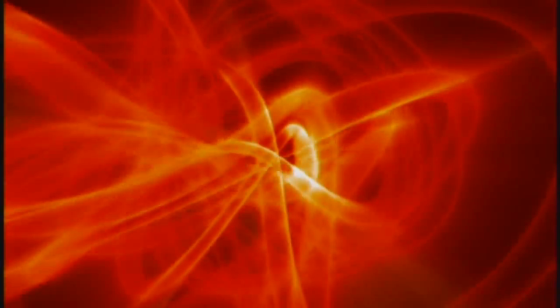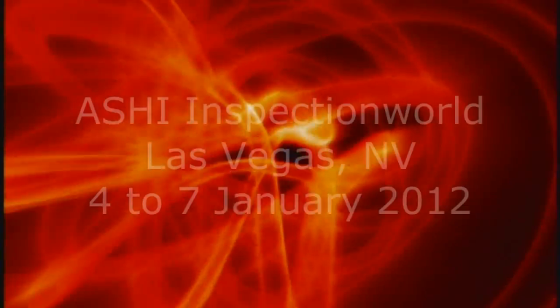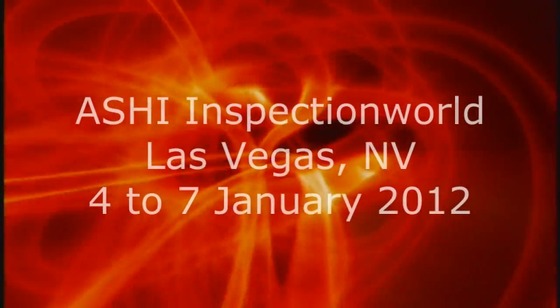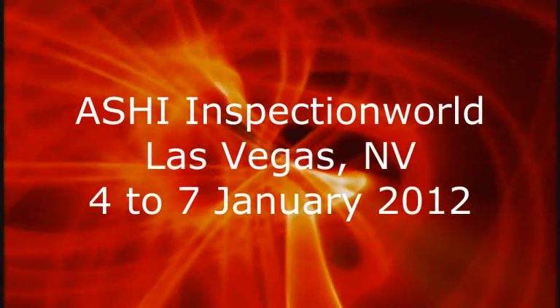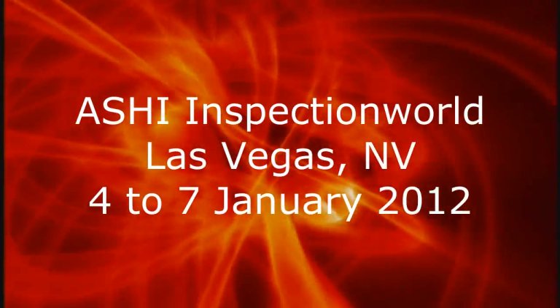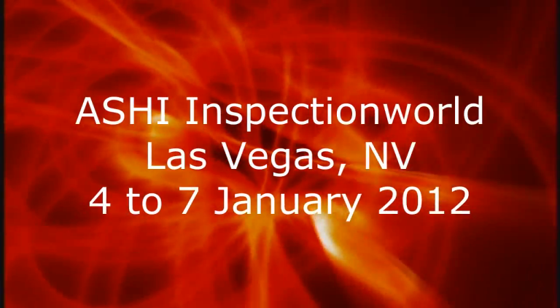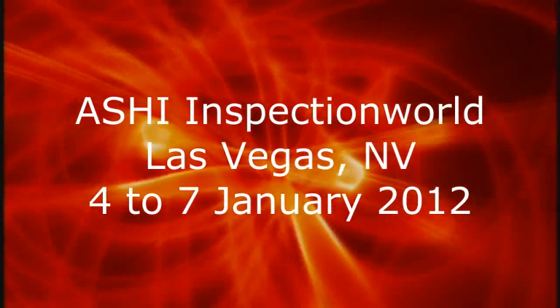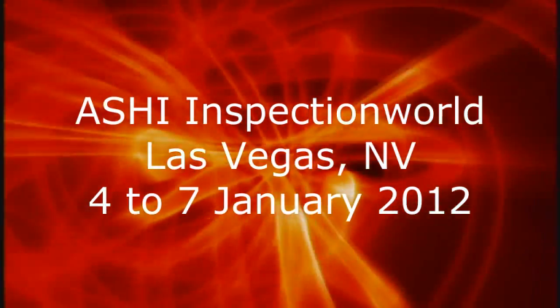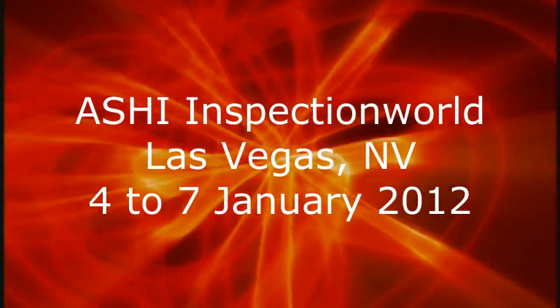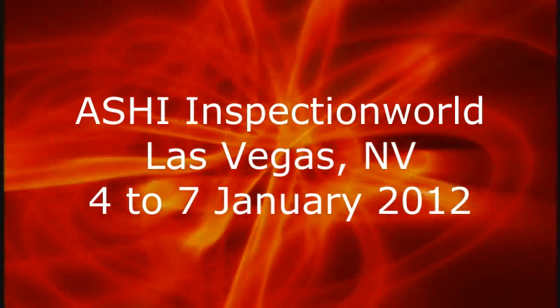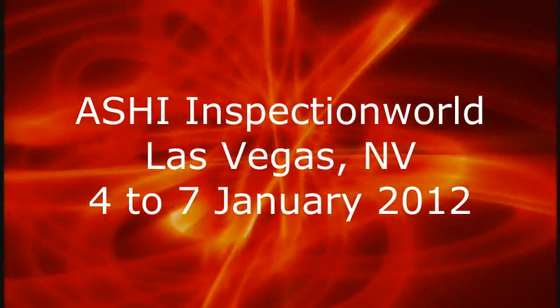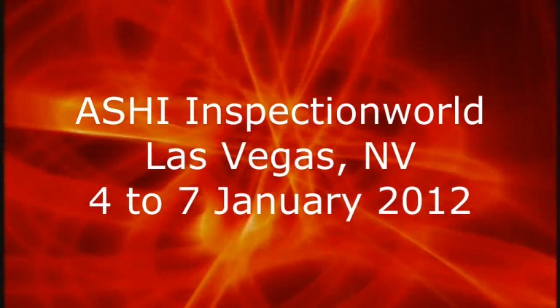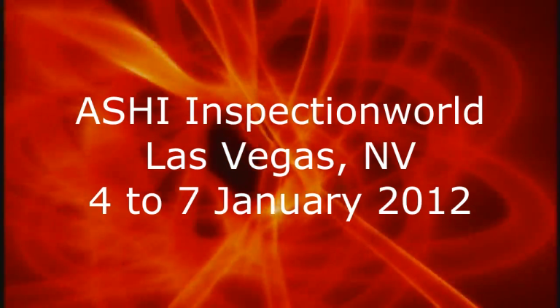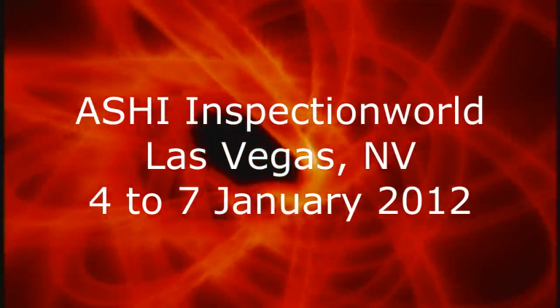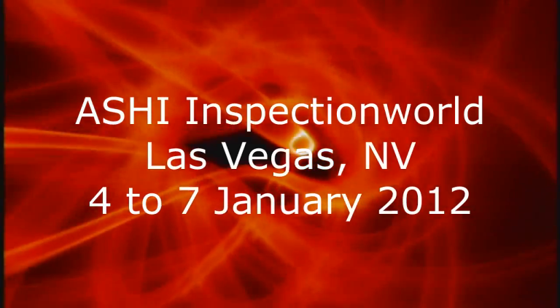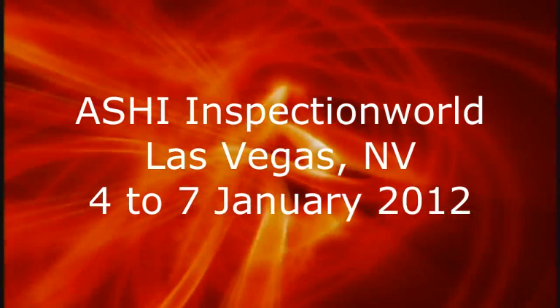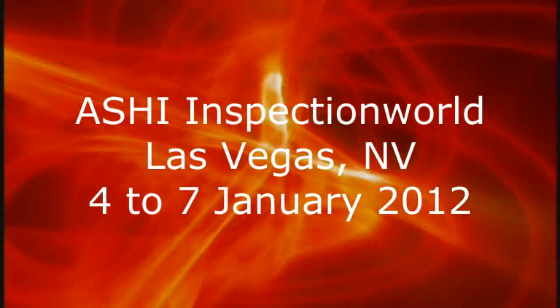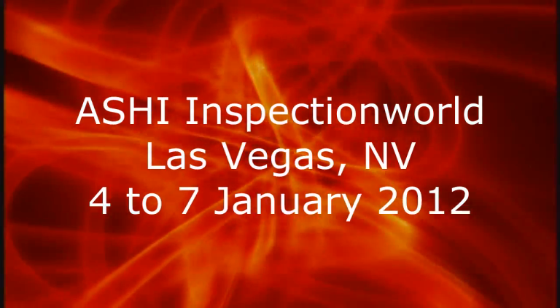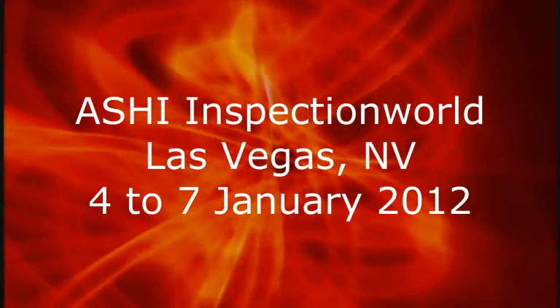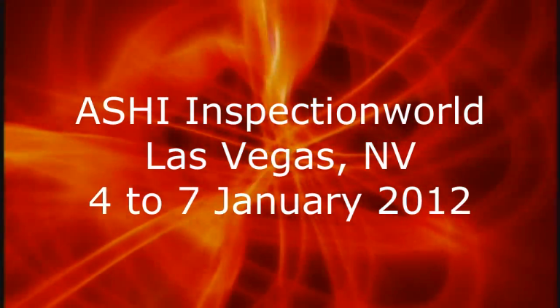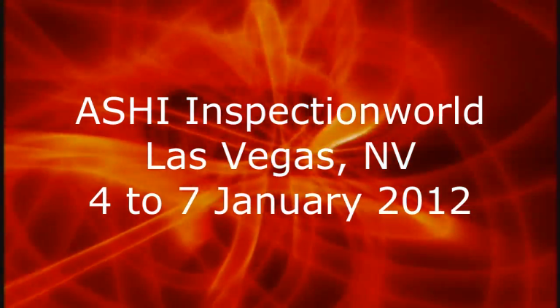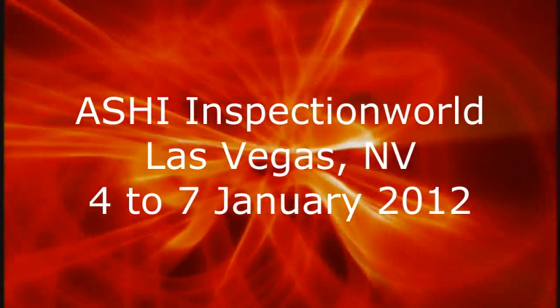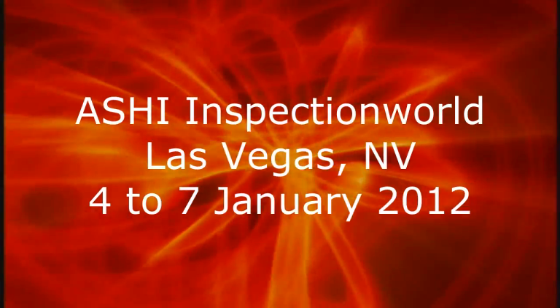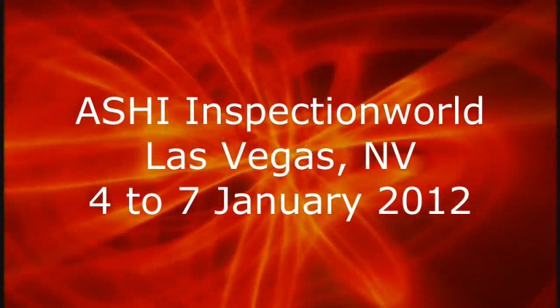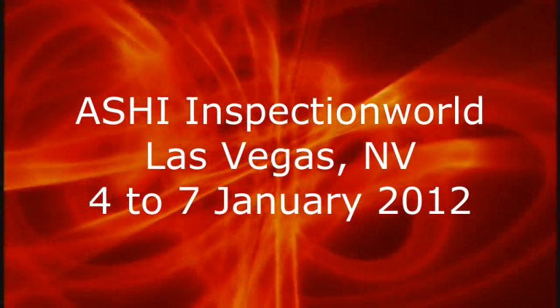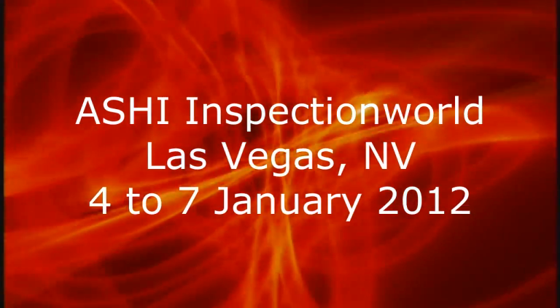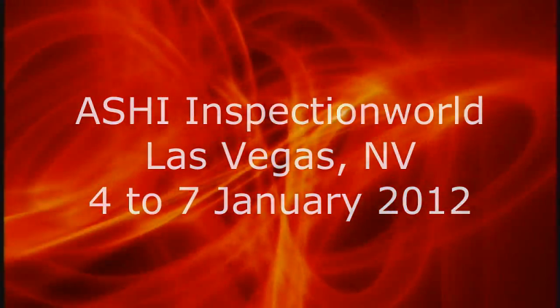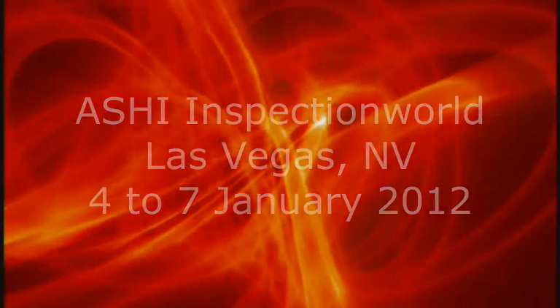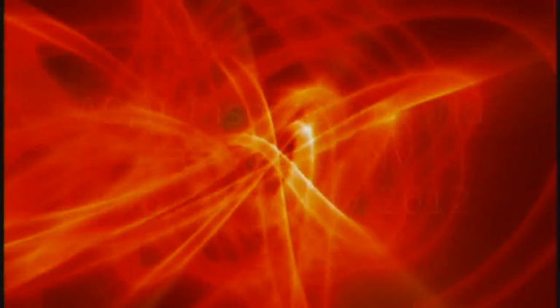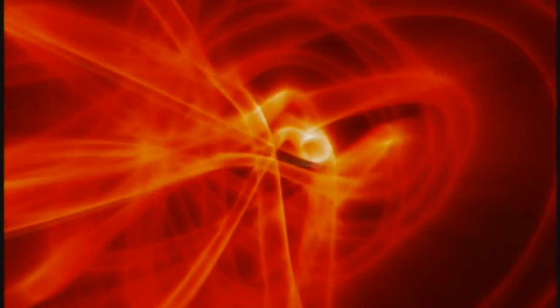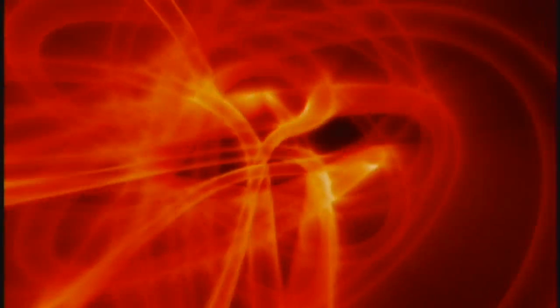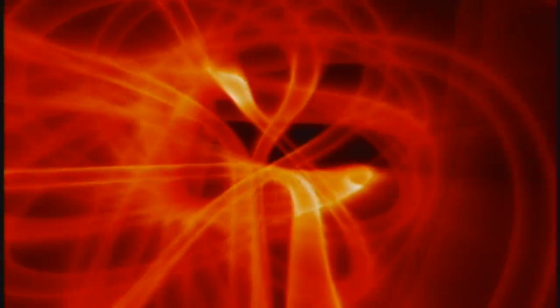Starting off this January, we'll be at Inspection World at the American Society of Home Inspectors event. Peter Hopkins will be presenting a paper on chasing water with thermal imaging.